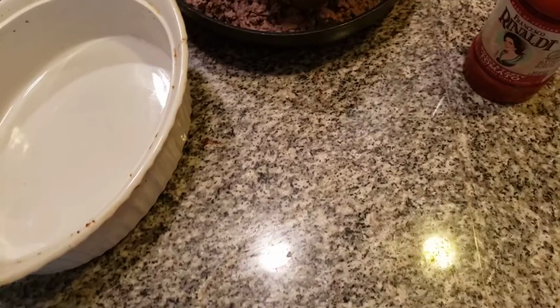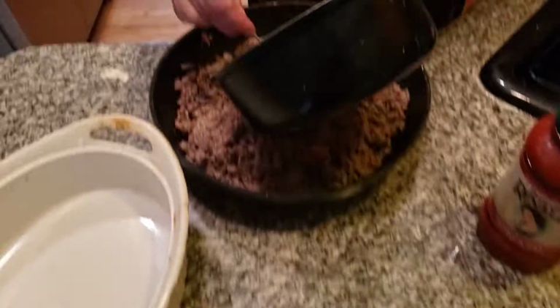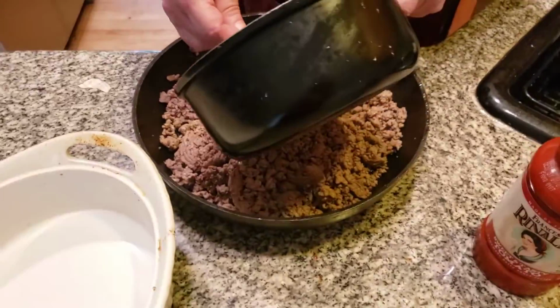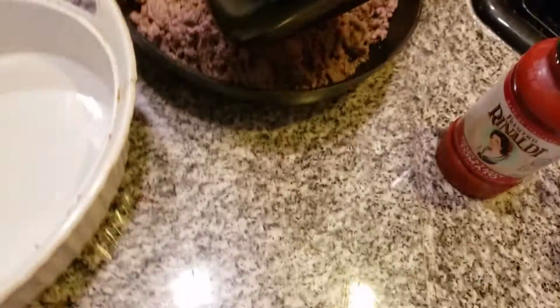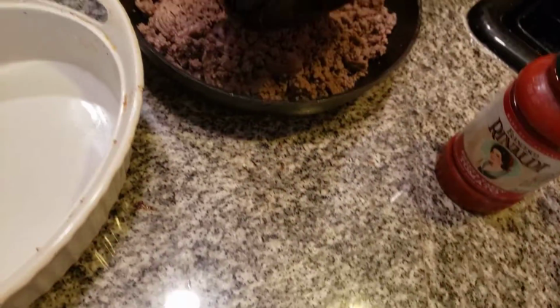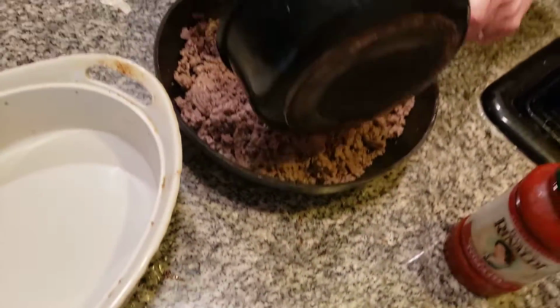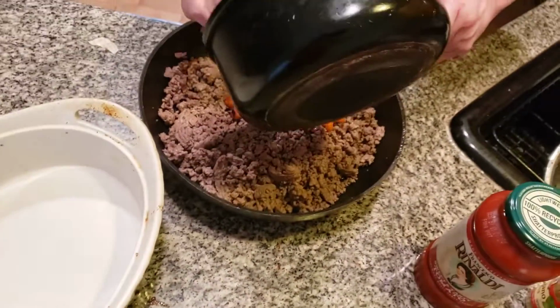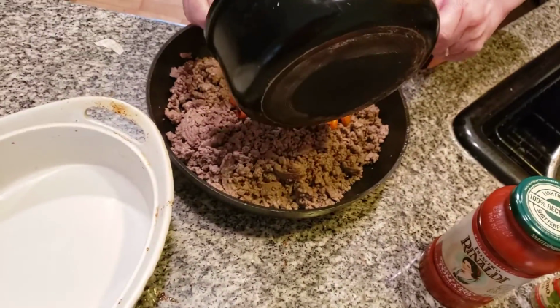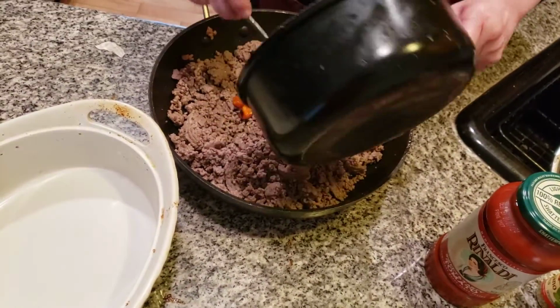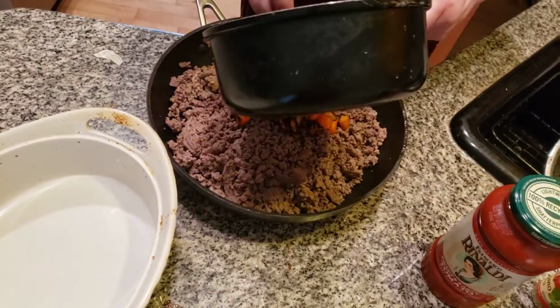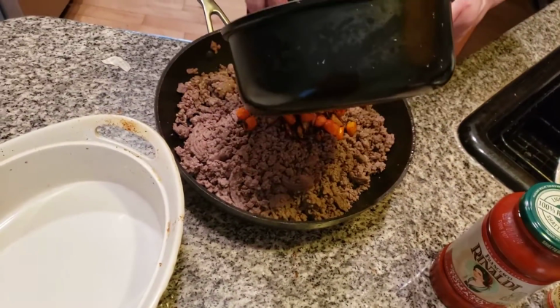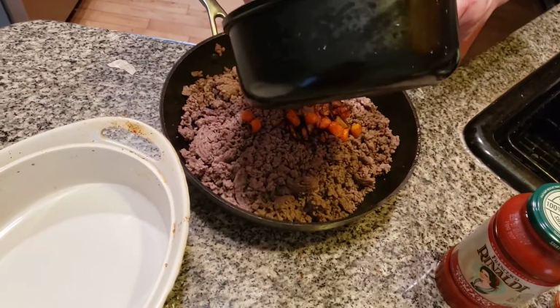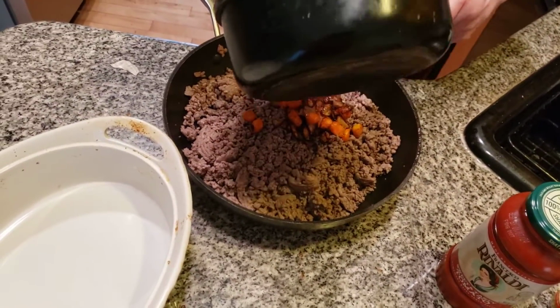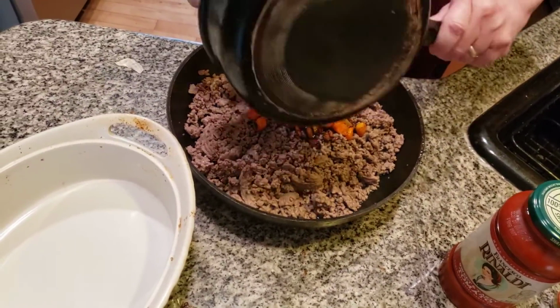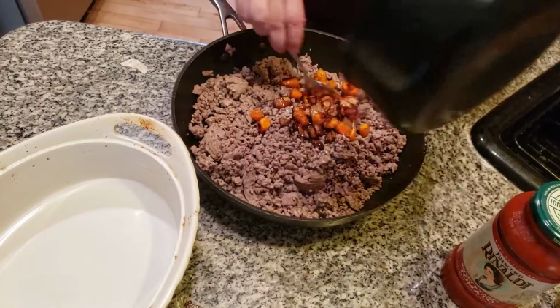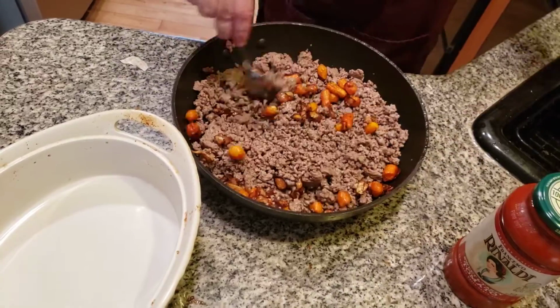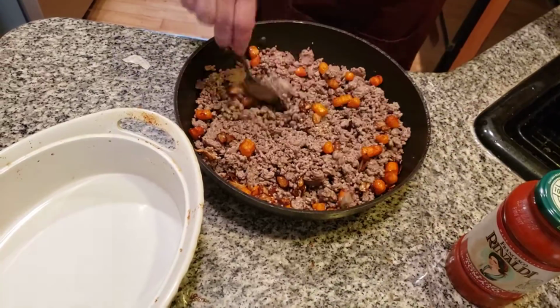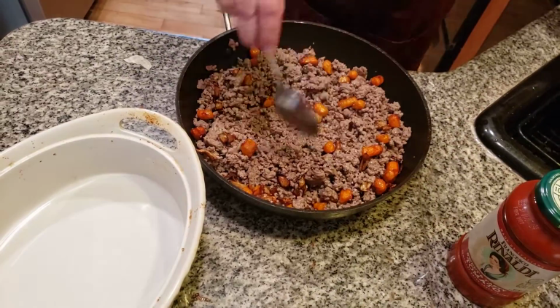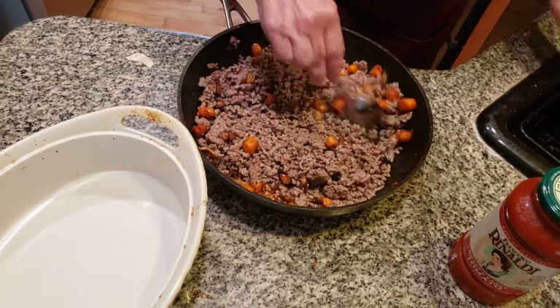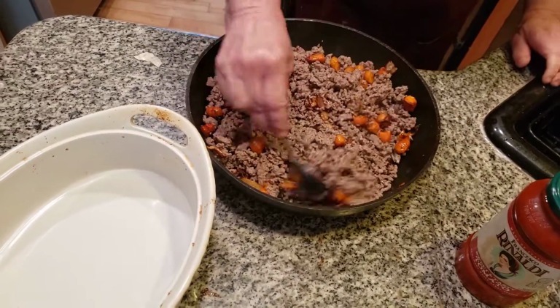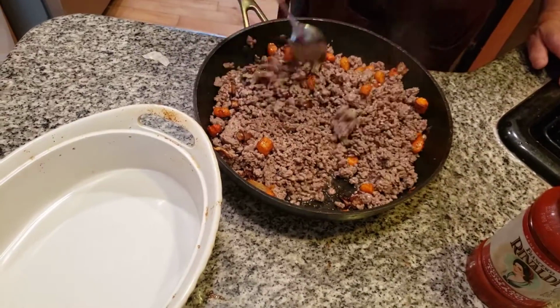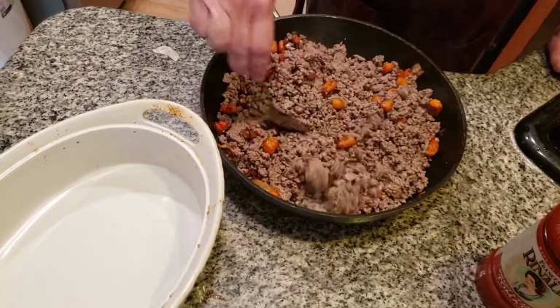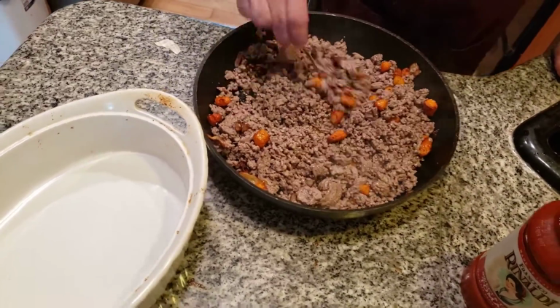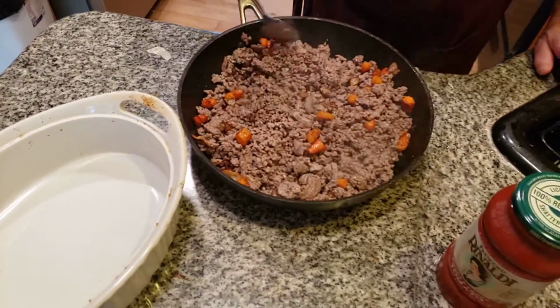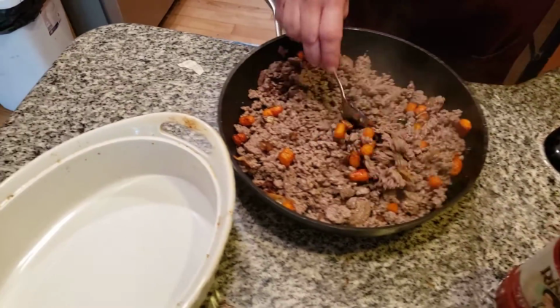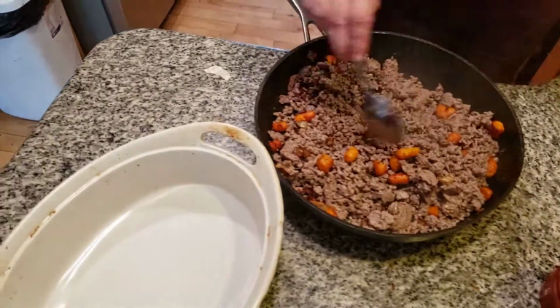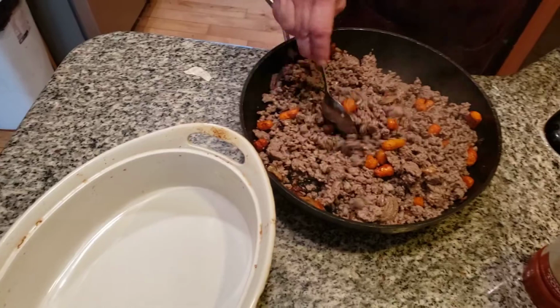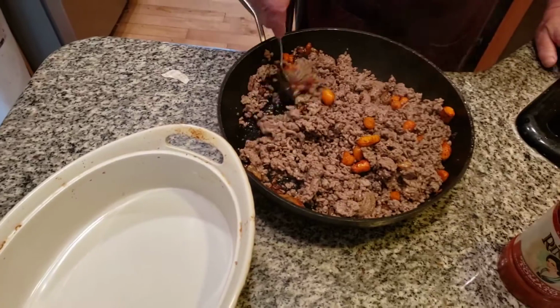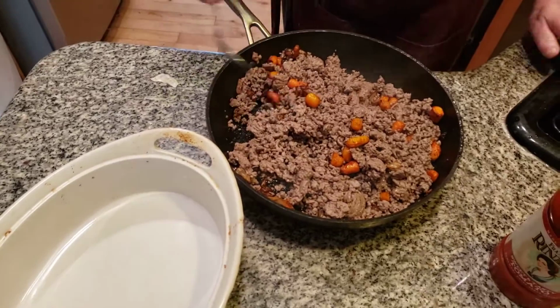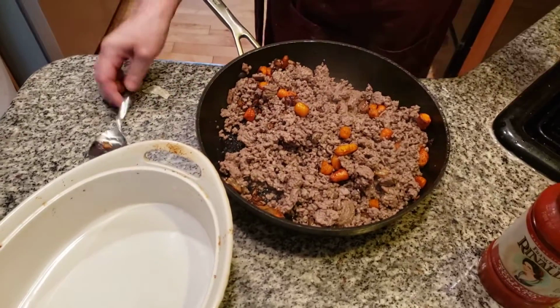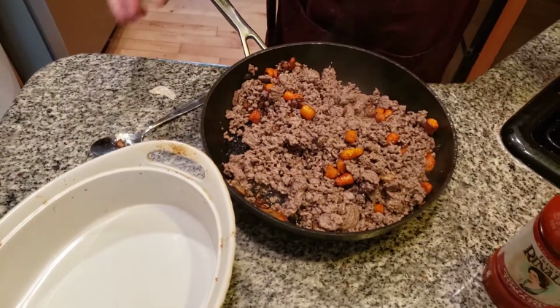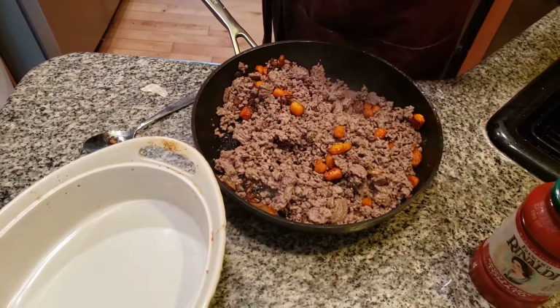Now adding in the onions and the carrots. Make sure that you use olive oil or vegetable oil — it doesn't matter which one you use. Now we're going to mix this together. The next thing we have to do is add in the garlic powder.